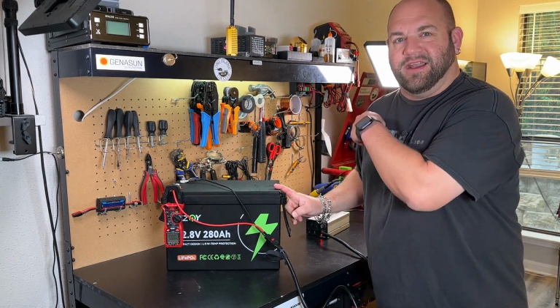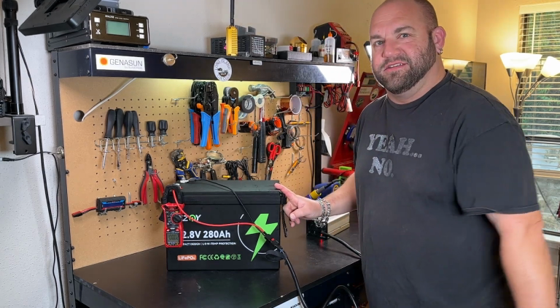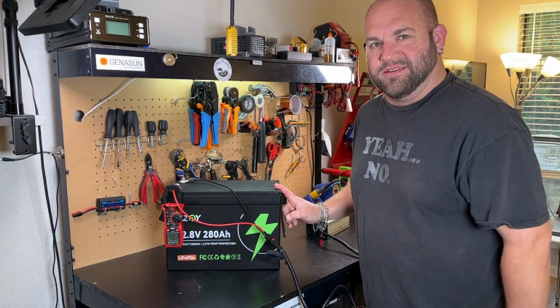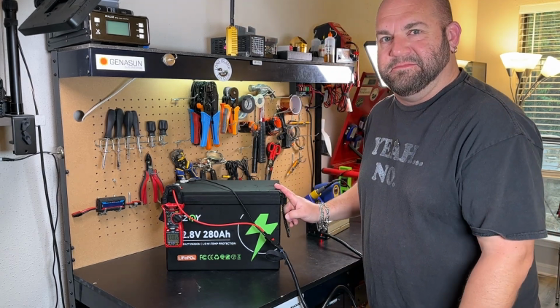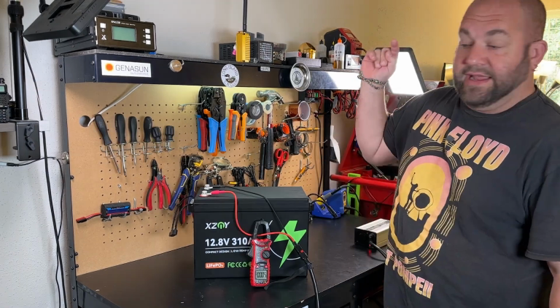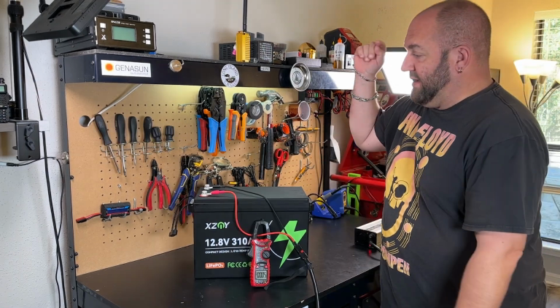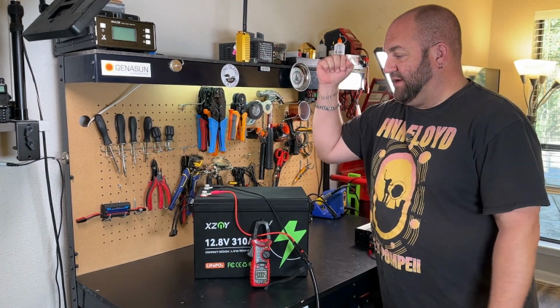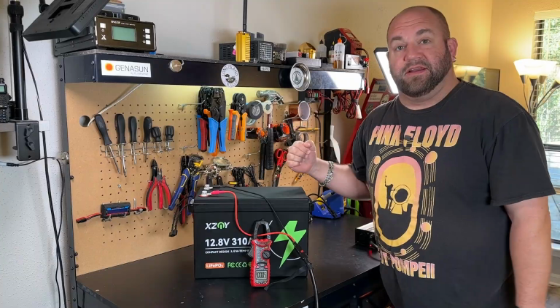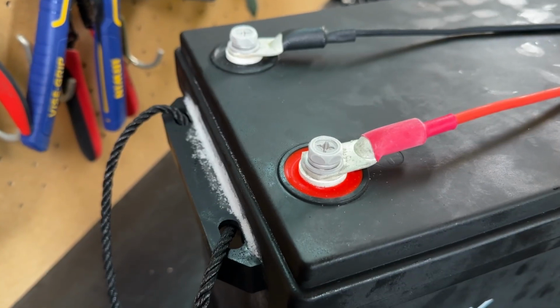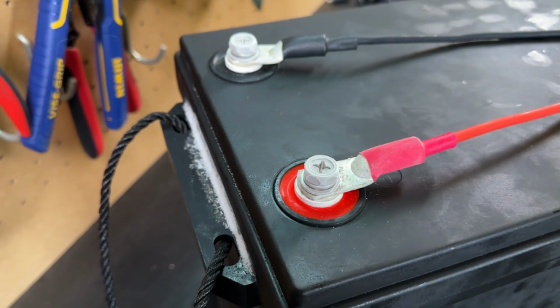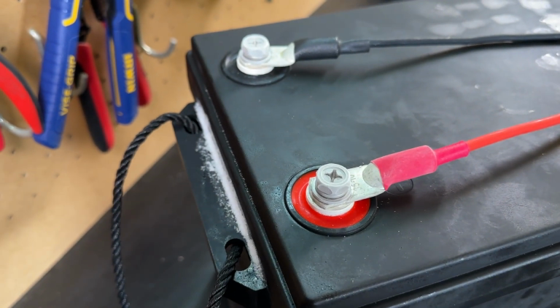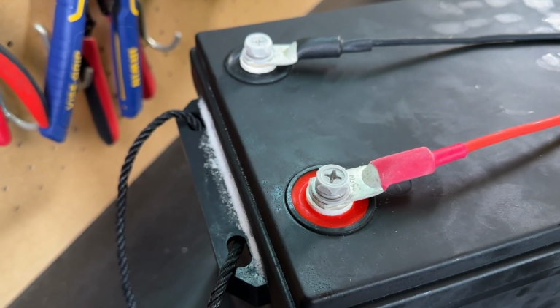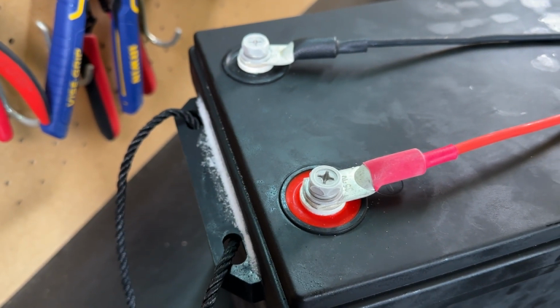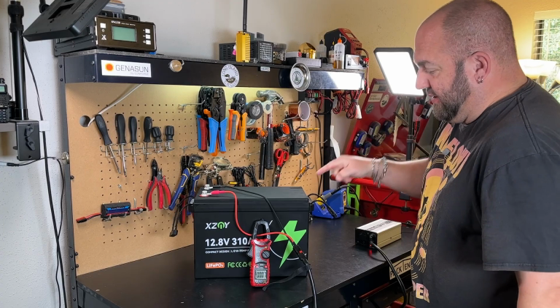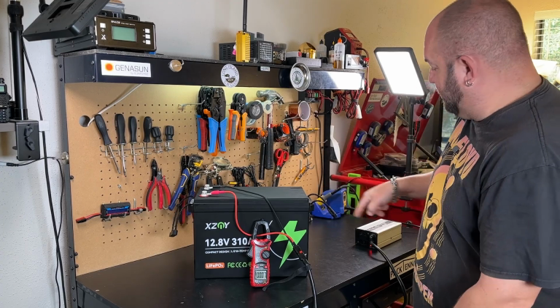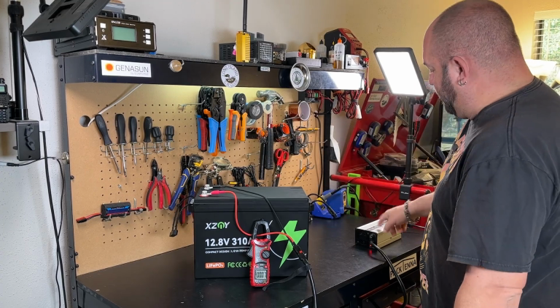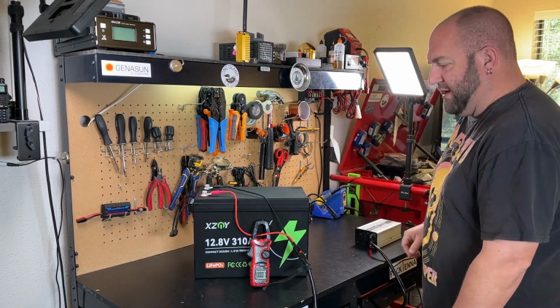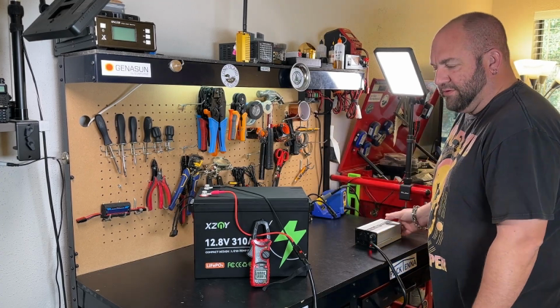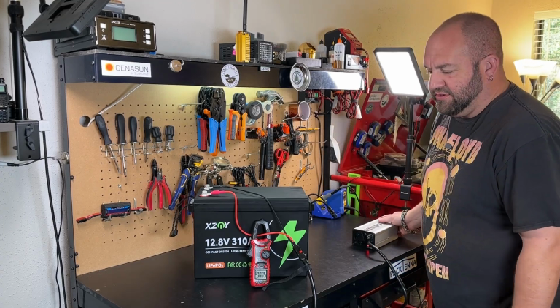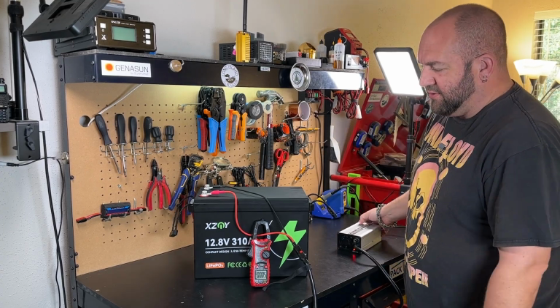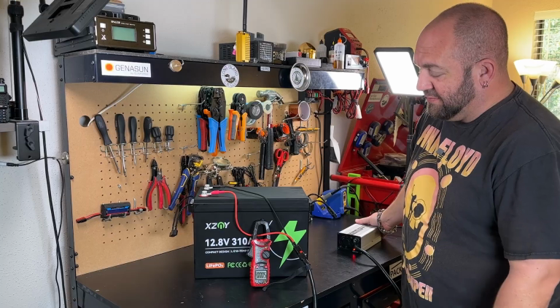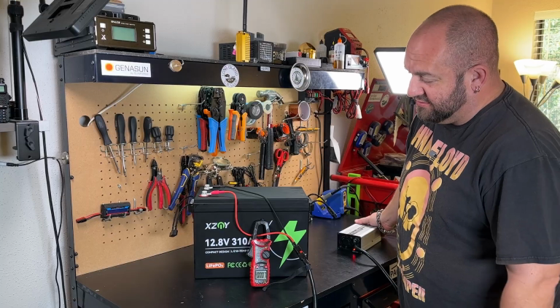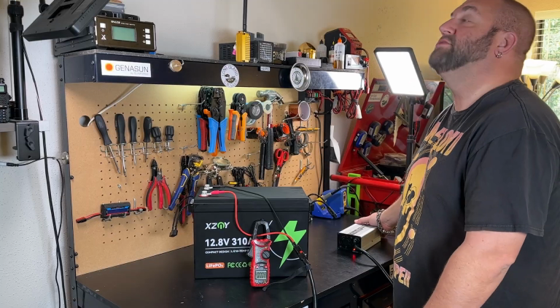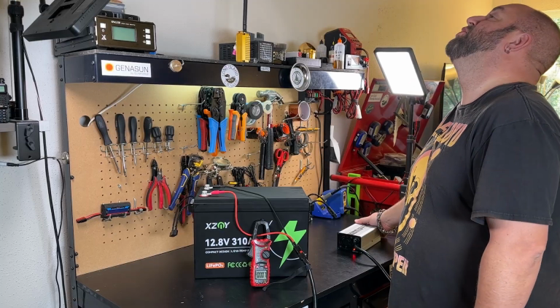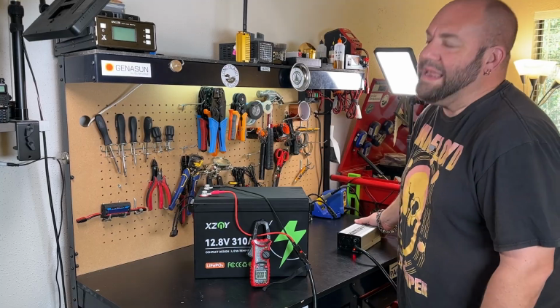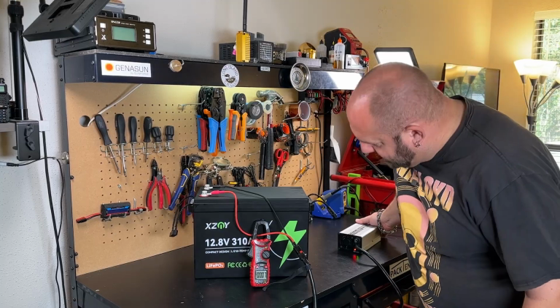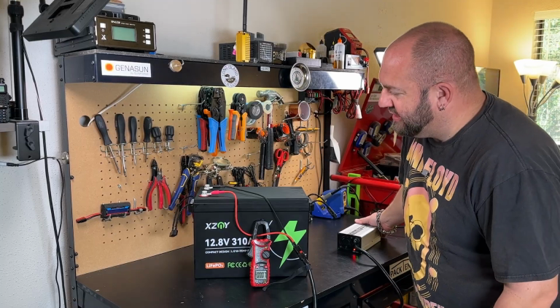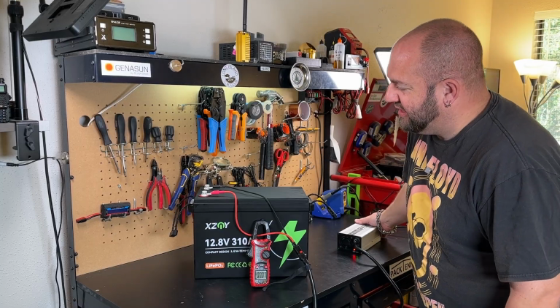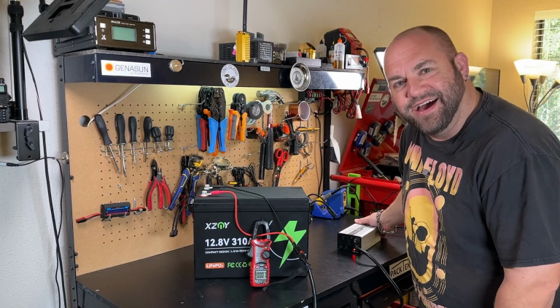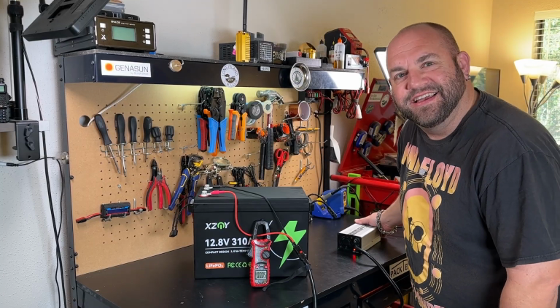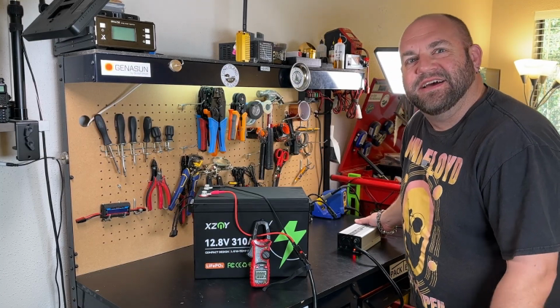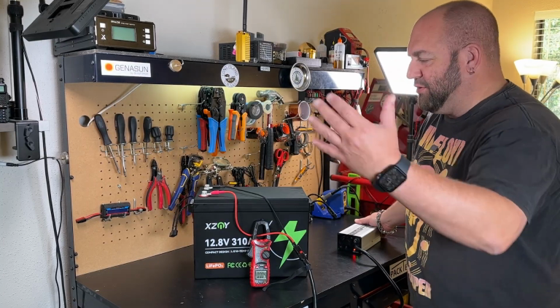Now let's try the 310. We have a very frozen 310 amp hour battery — same setup, 20 amp charger. Three, two, one — nothing. Beautiful. Low temperature charge protection works on the 310 amp hour as well.